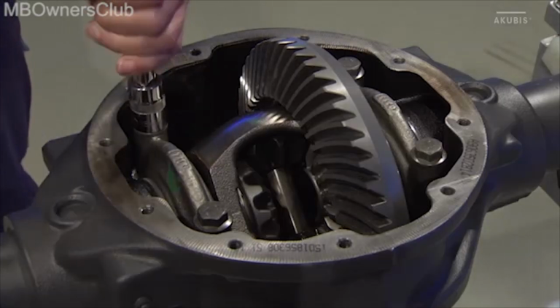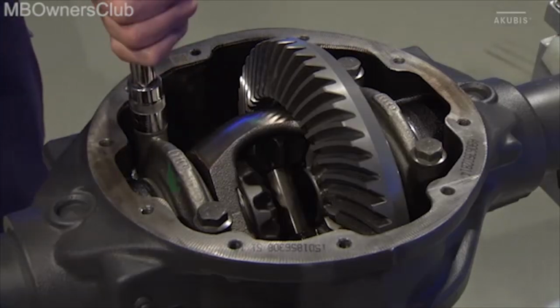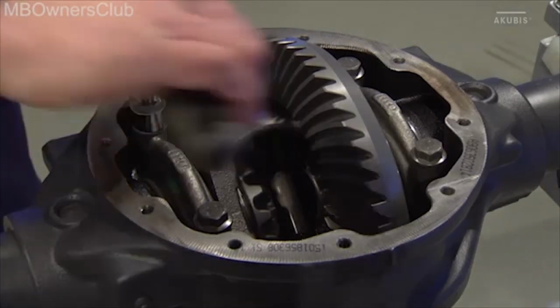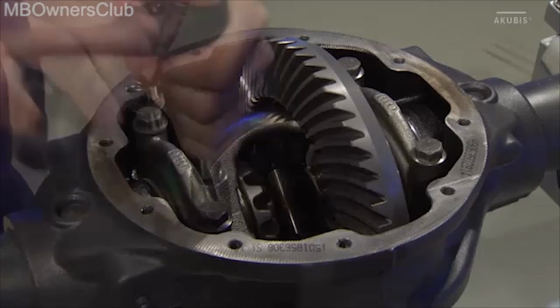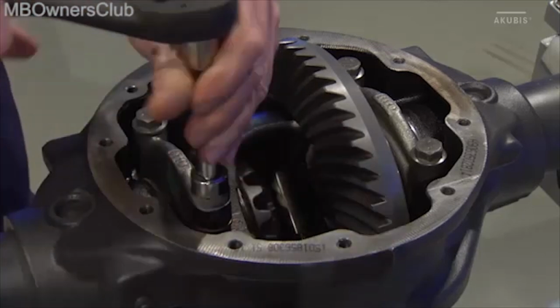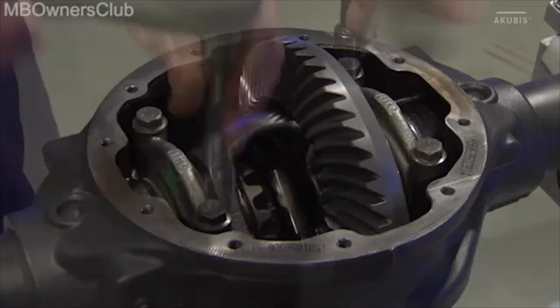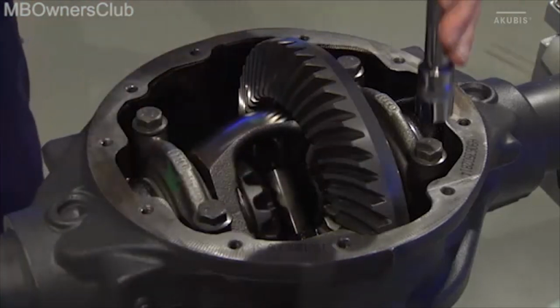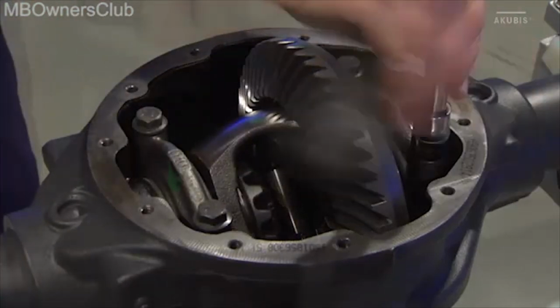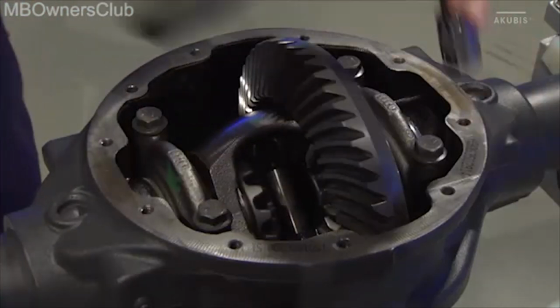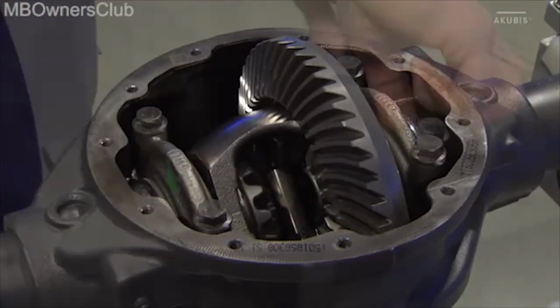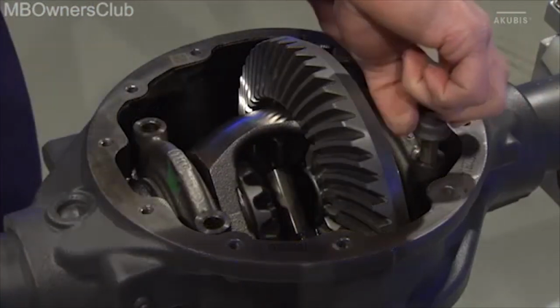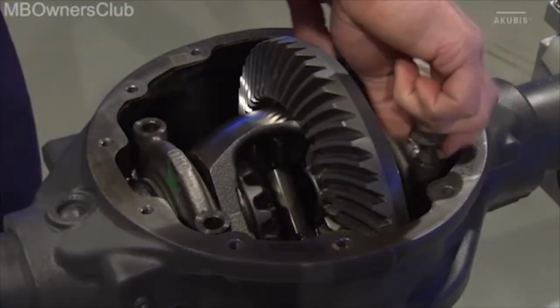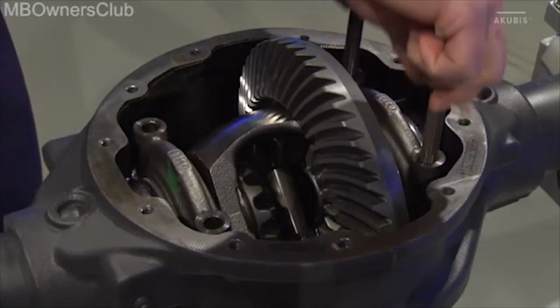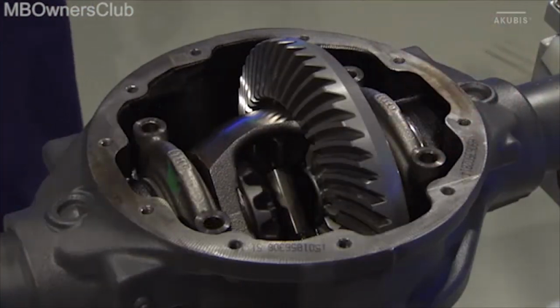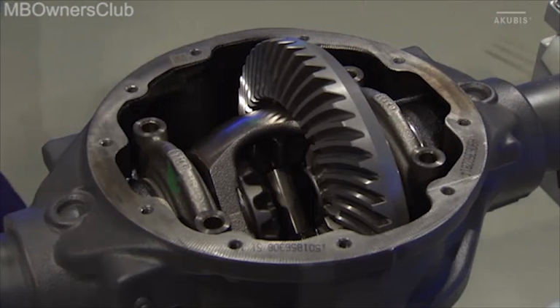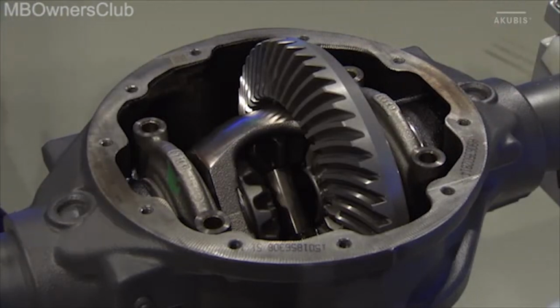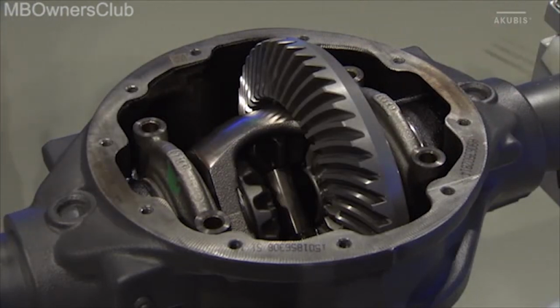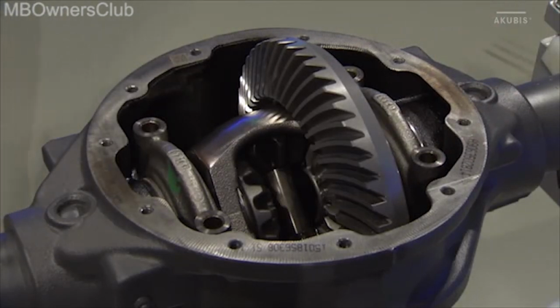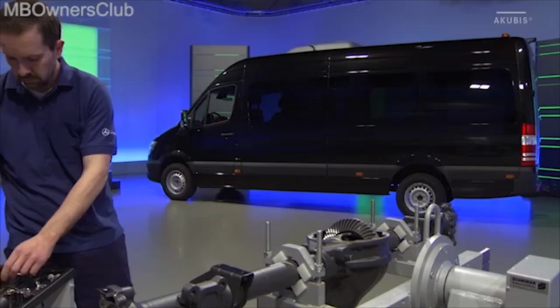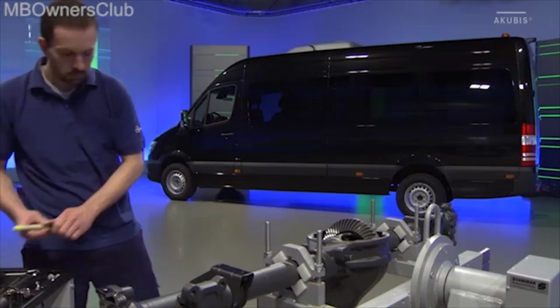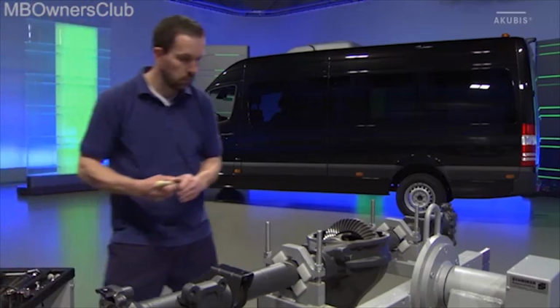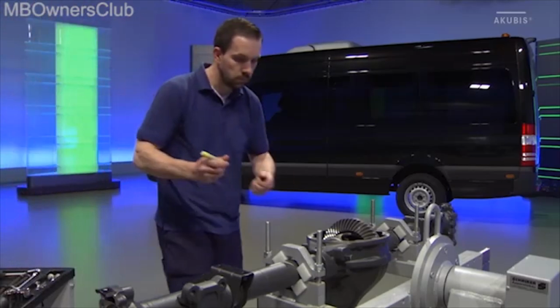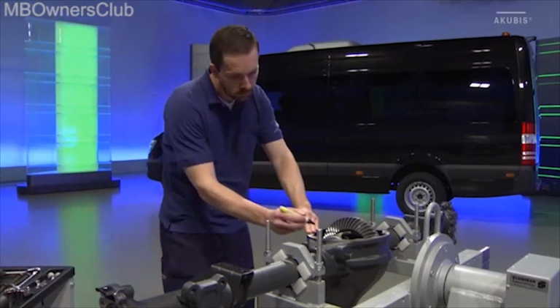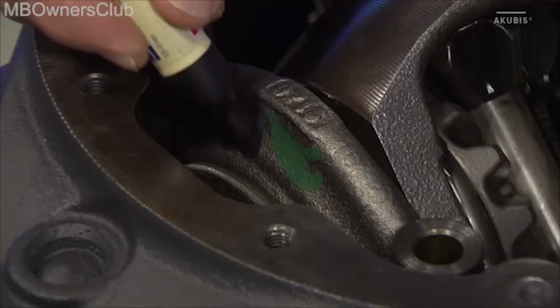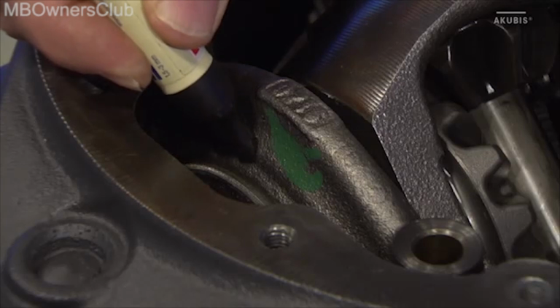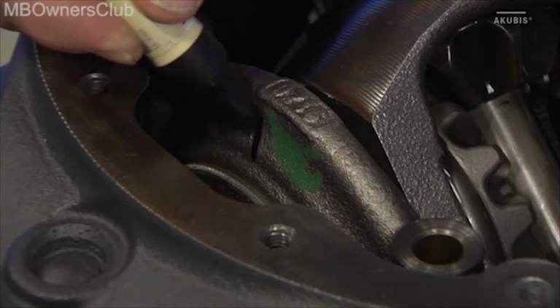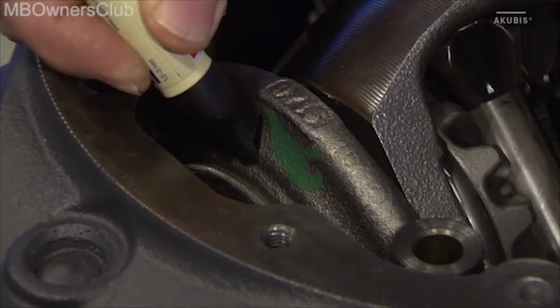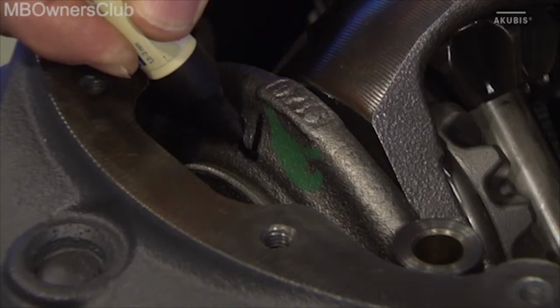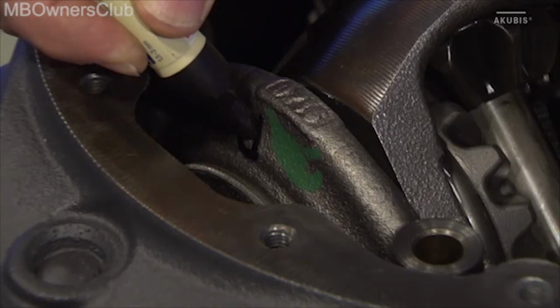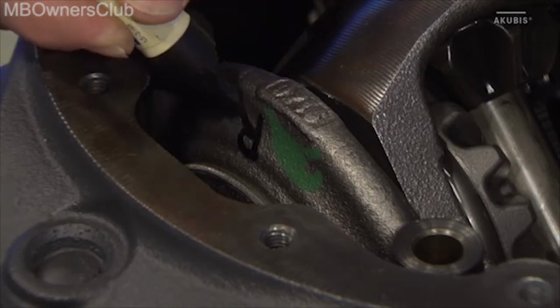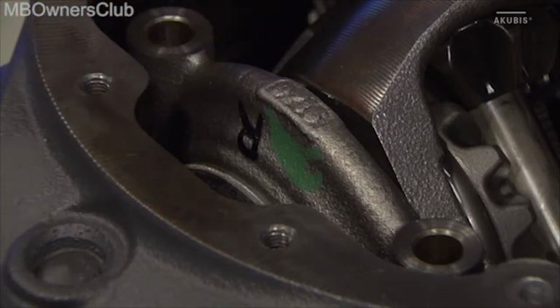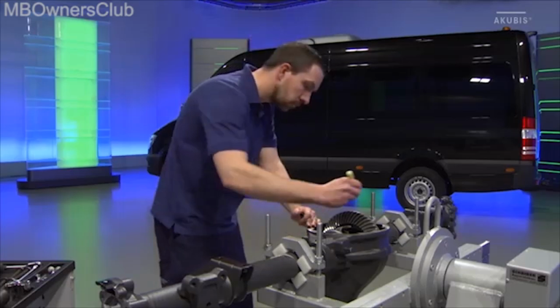Remove the 4 screws from the bearing cover as well. Now label the positions of the bearing shells, then remove them.